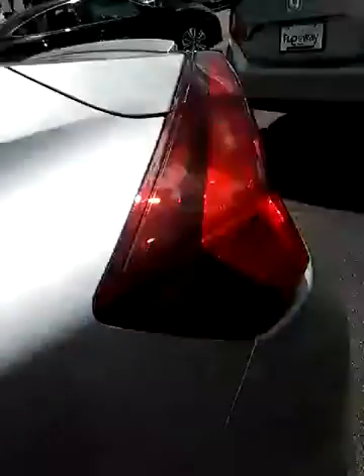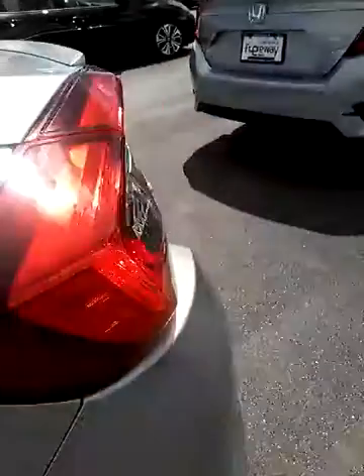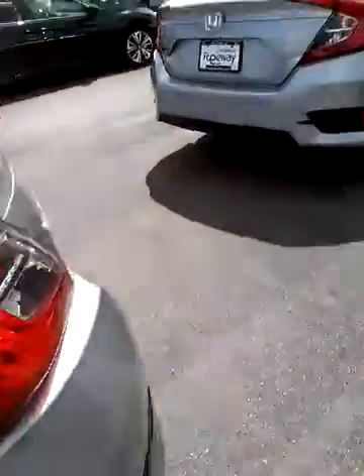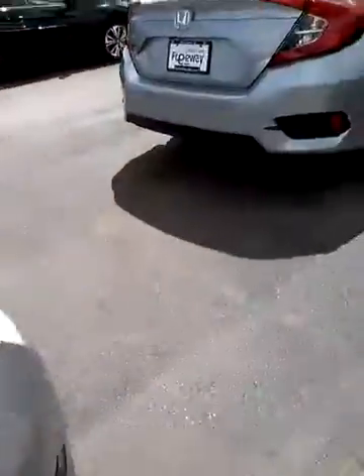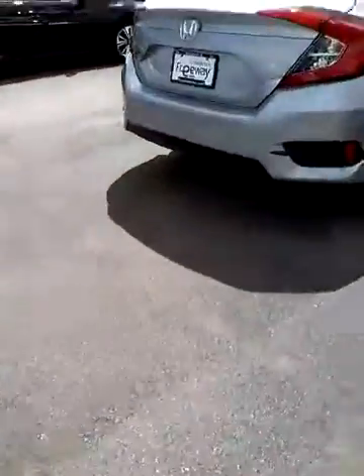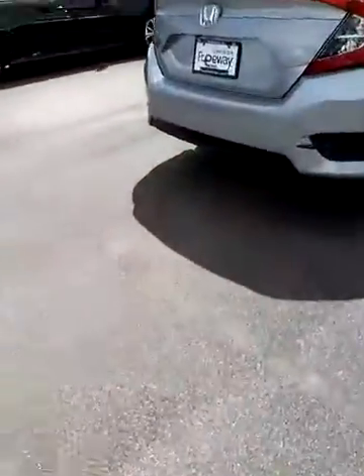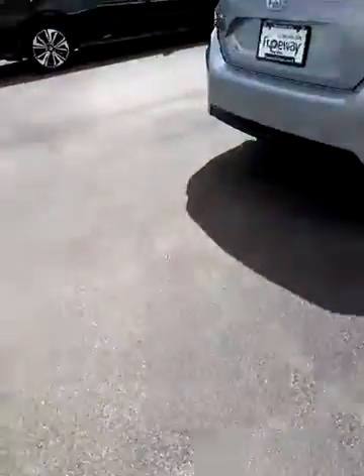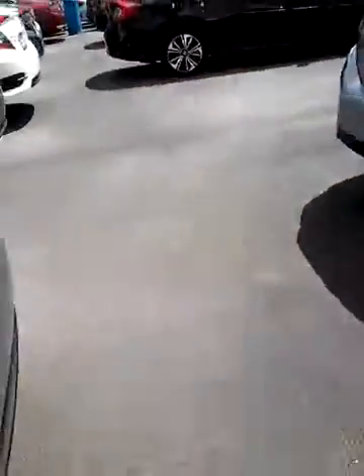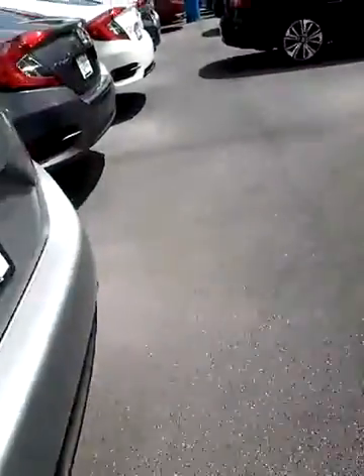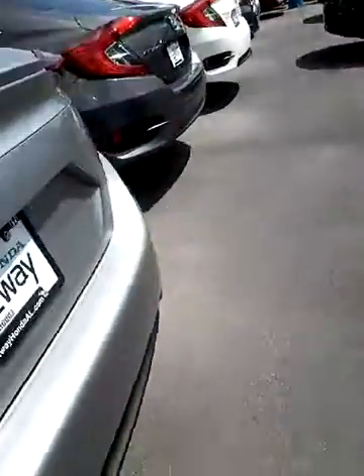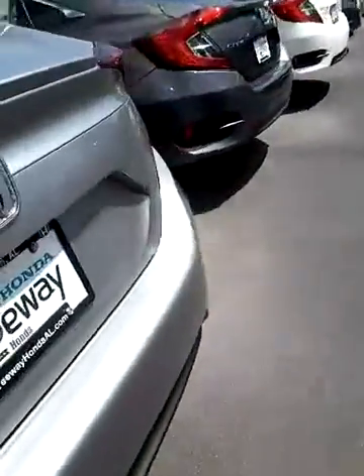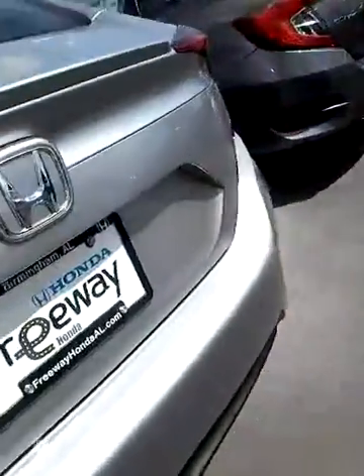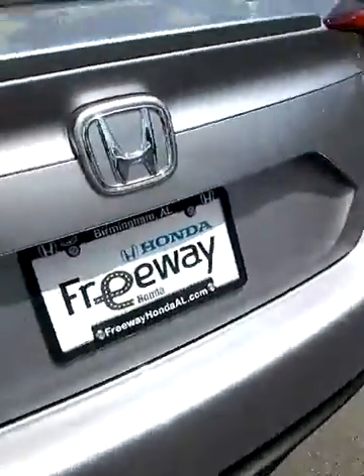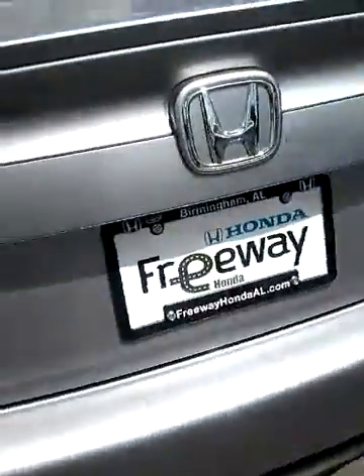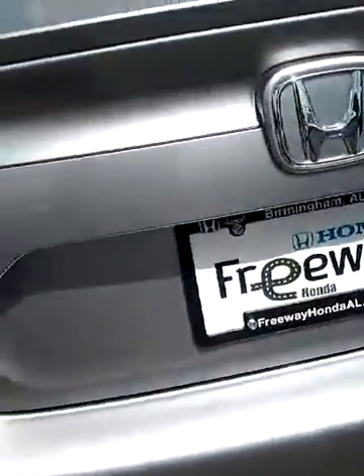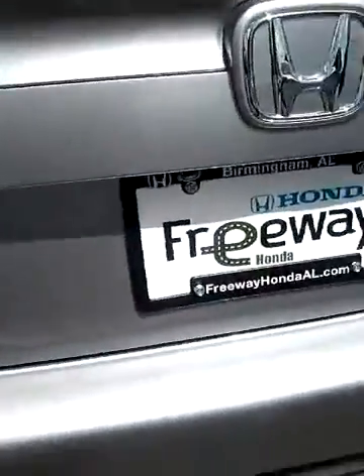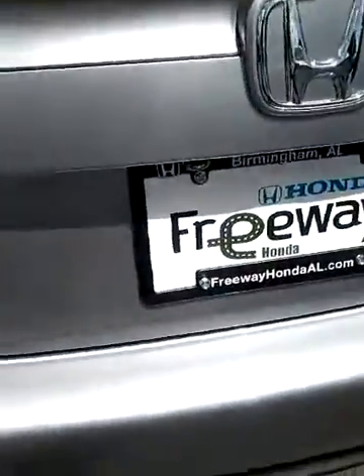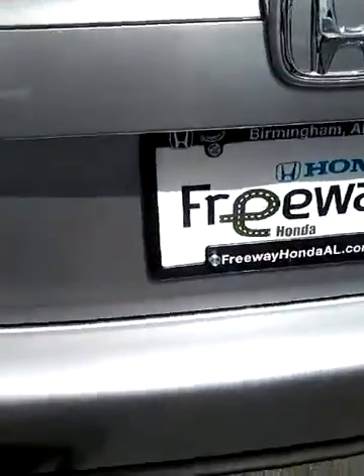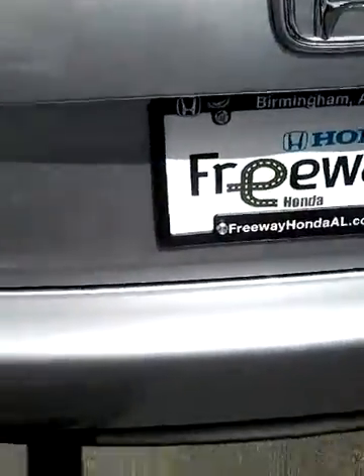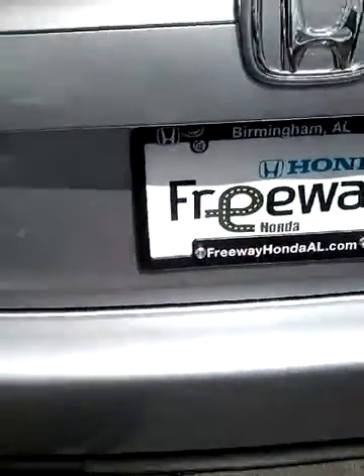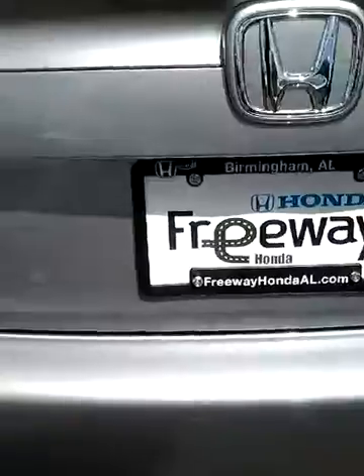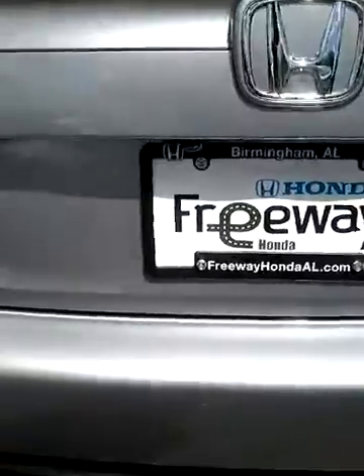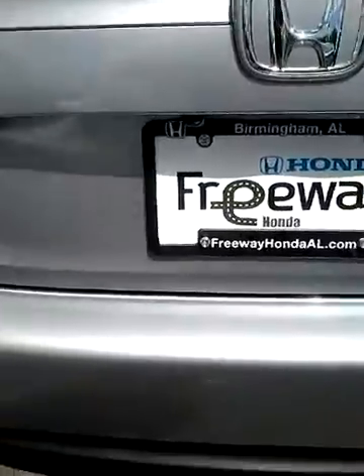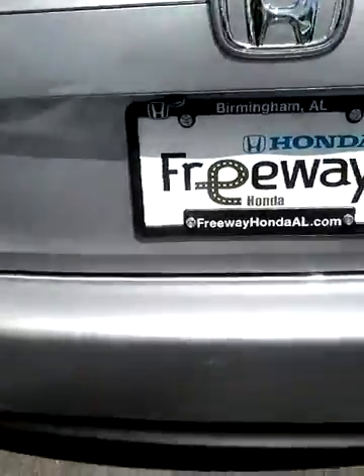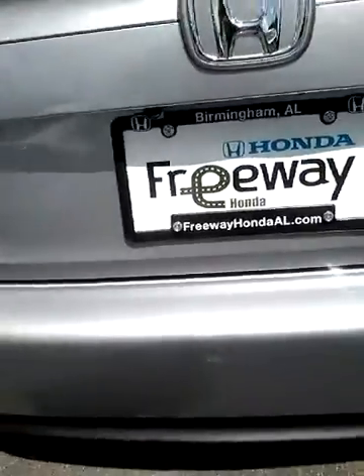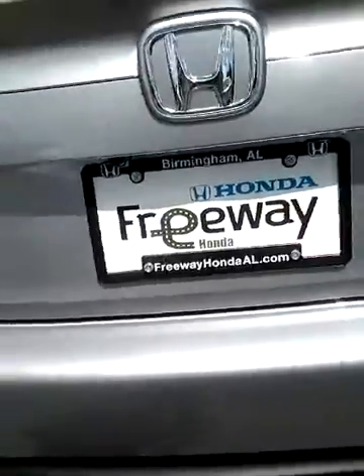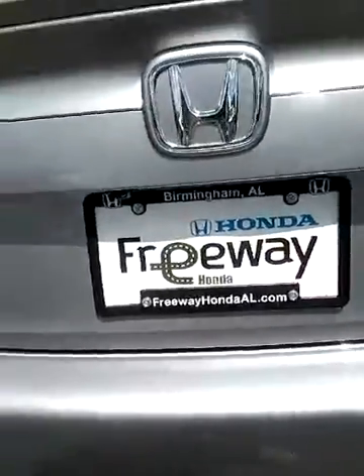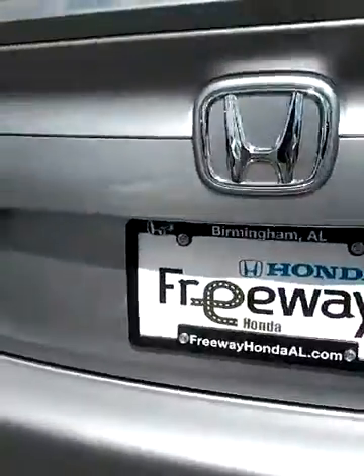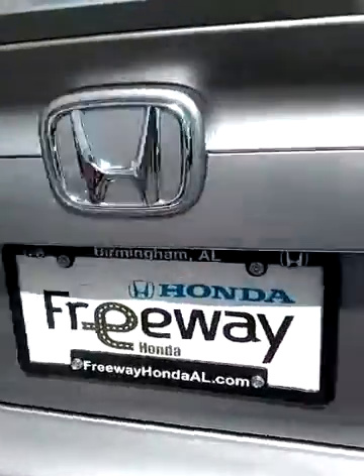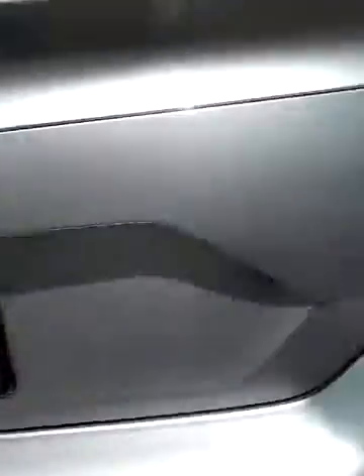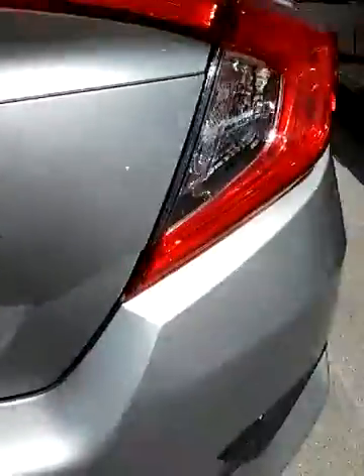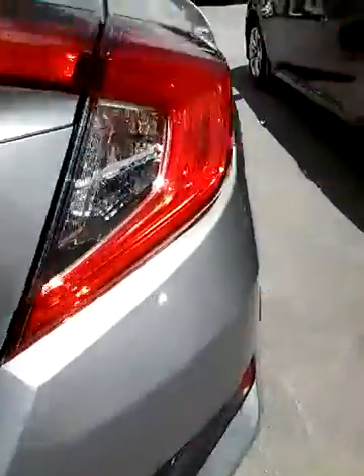You have to remember, all 2016 vehicles are standard with the backup camera, and it's going to be right up under that H.